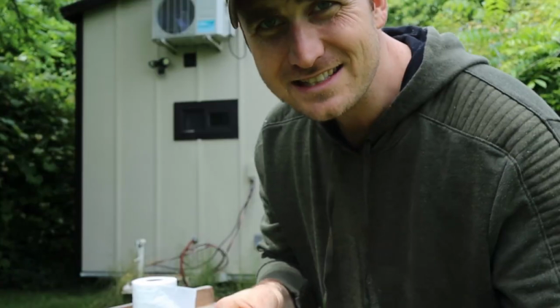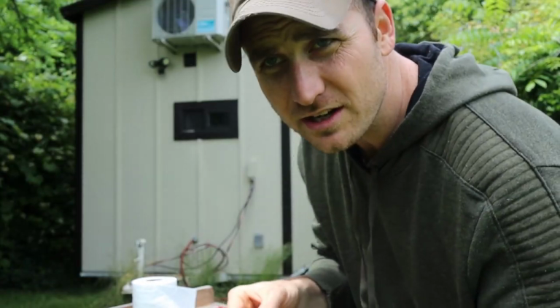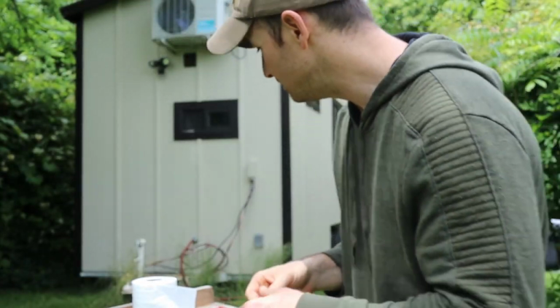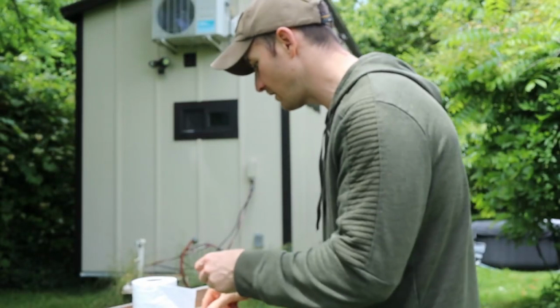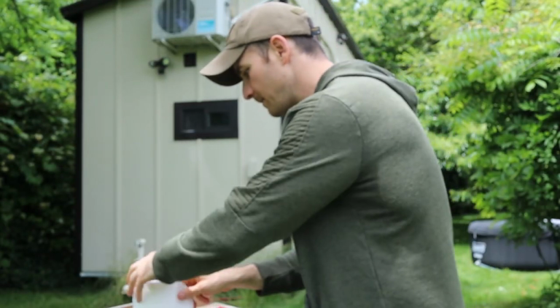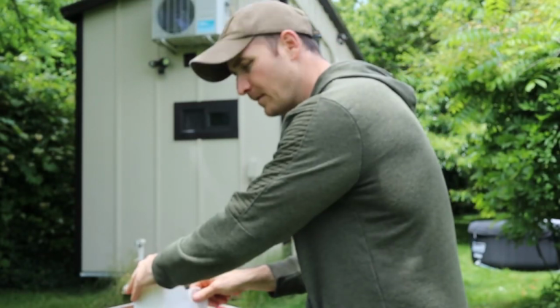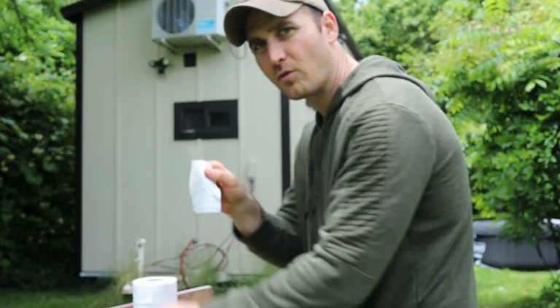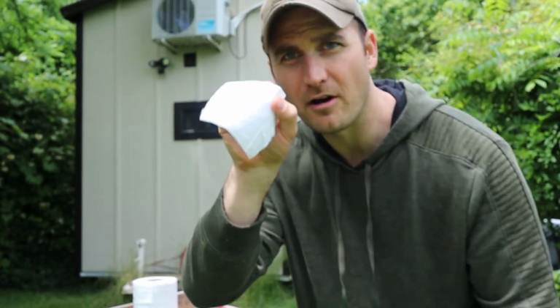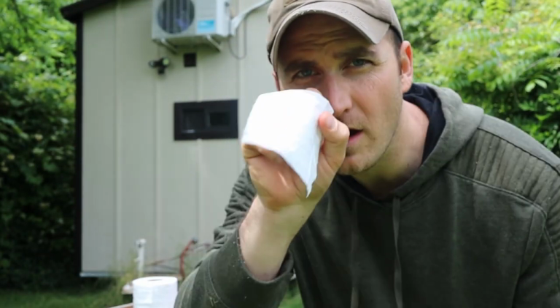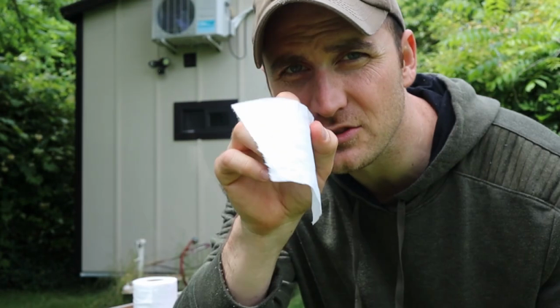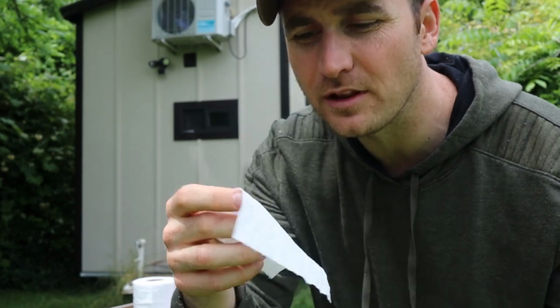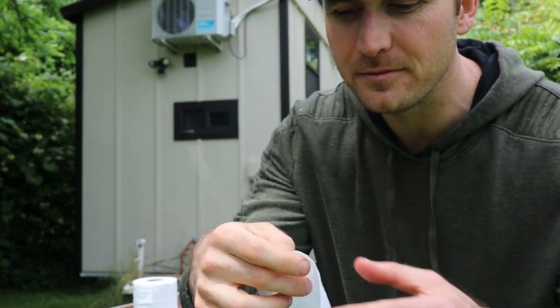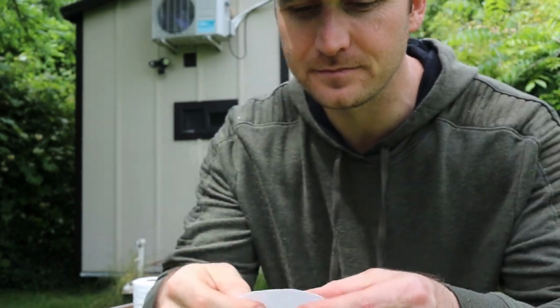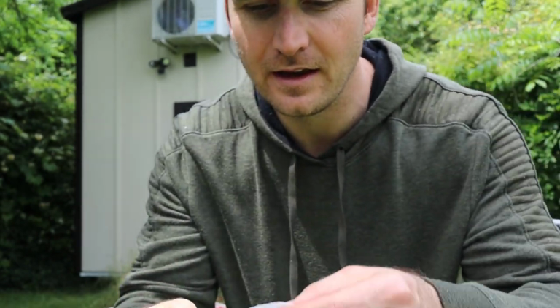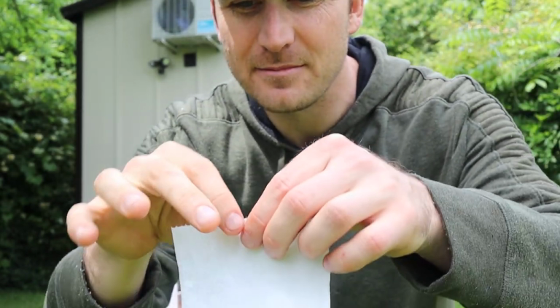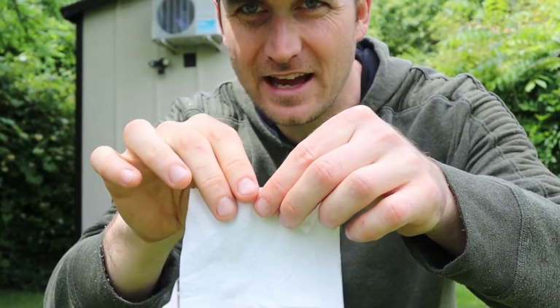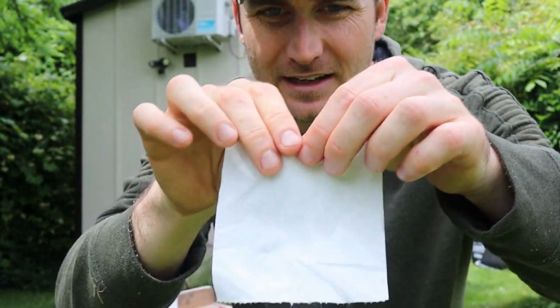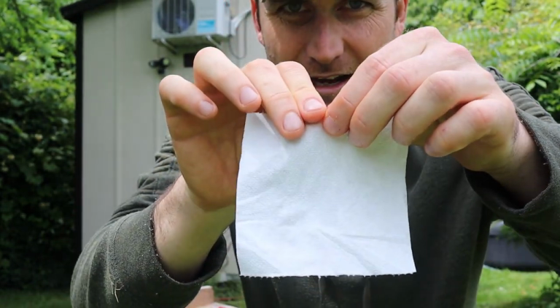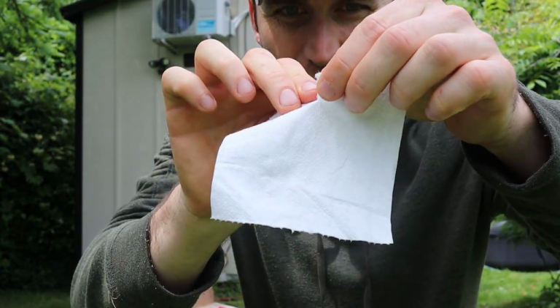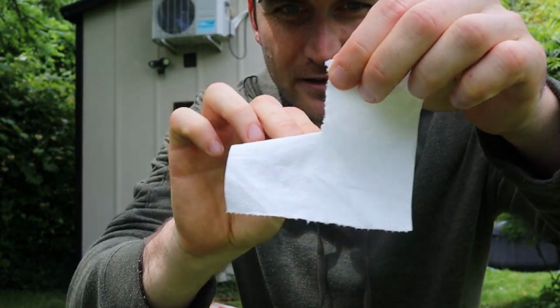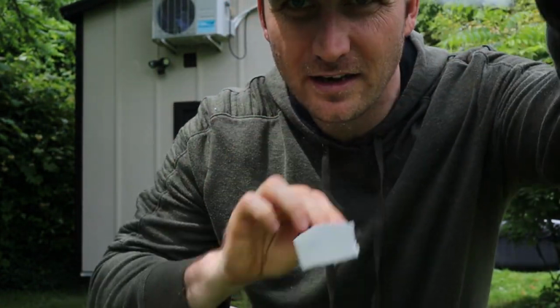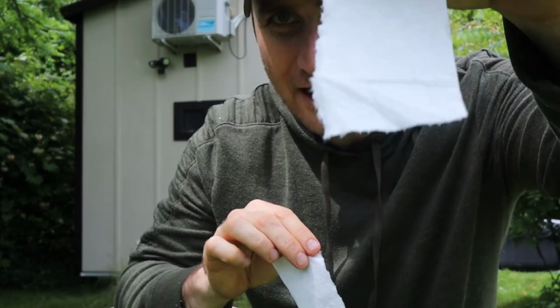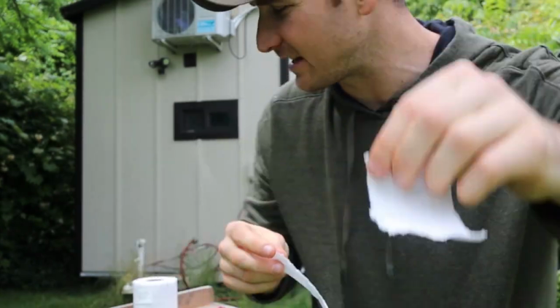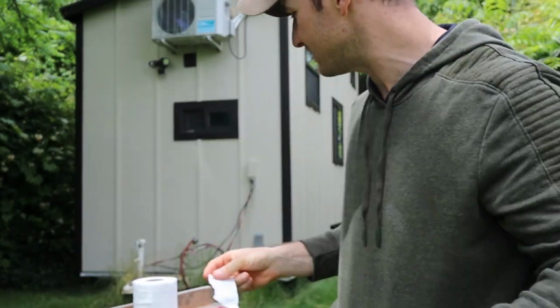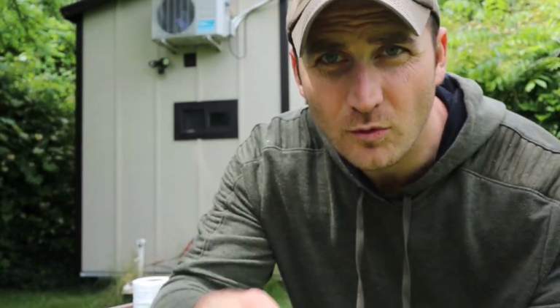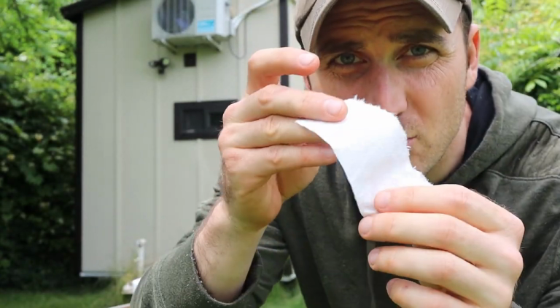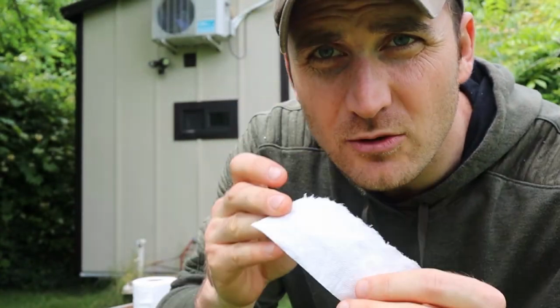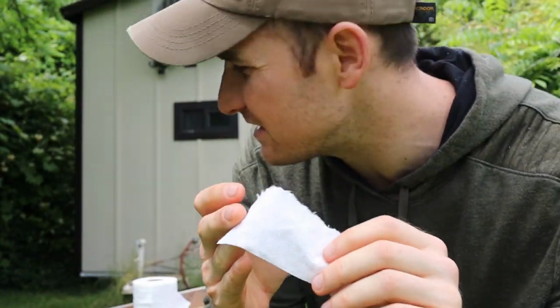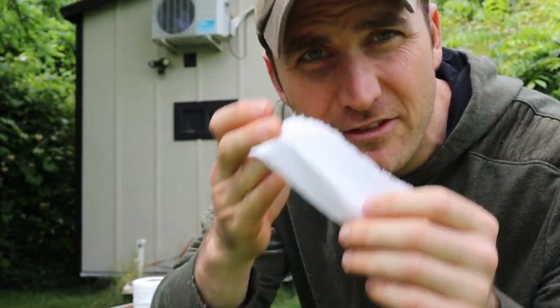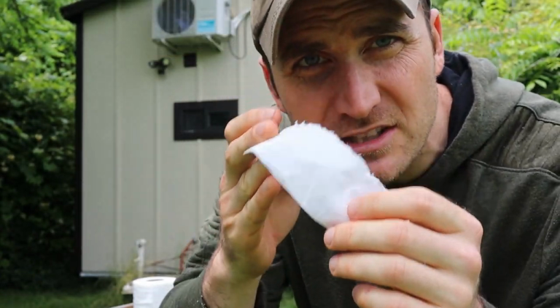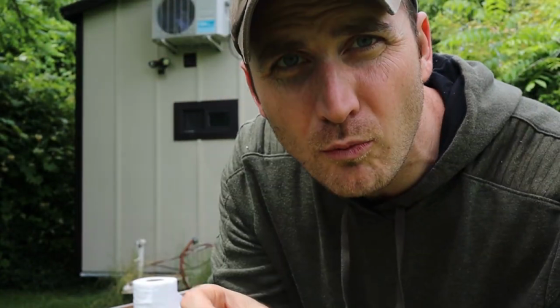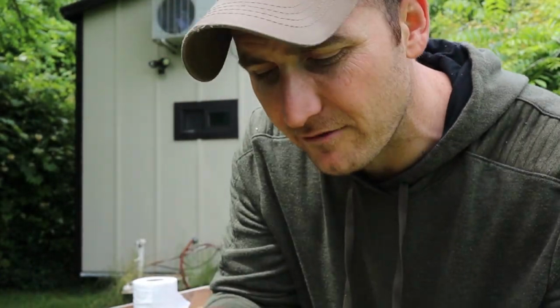The next thing we're going to do is rip off one little square of toilet paper, and then I'm just going to rip it in half, just like this. We're going to use one — the other one you can save for the smallest poop wipe ever.